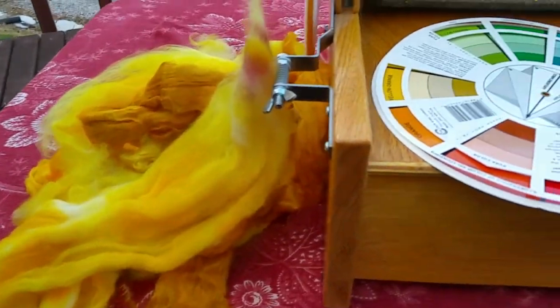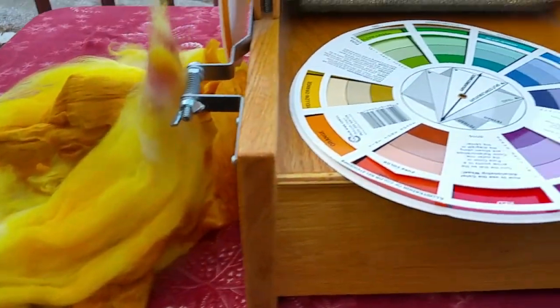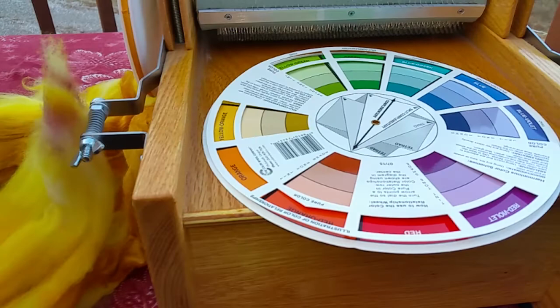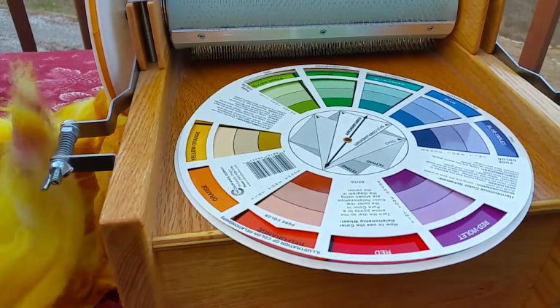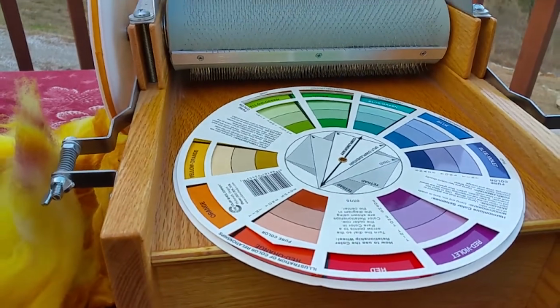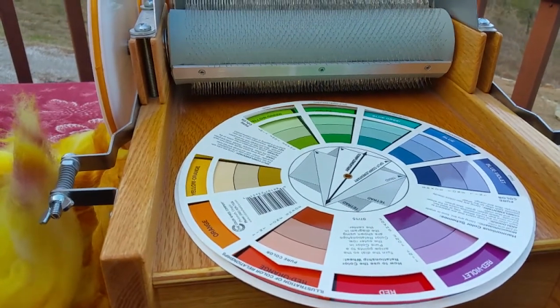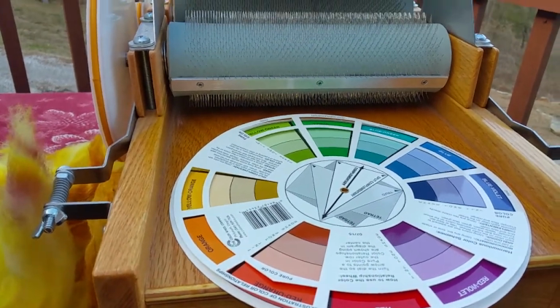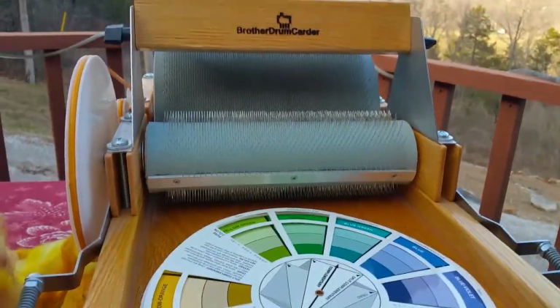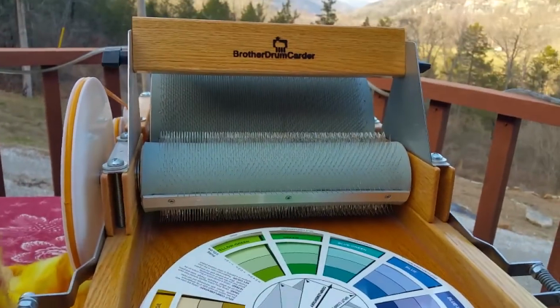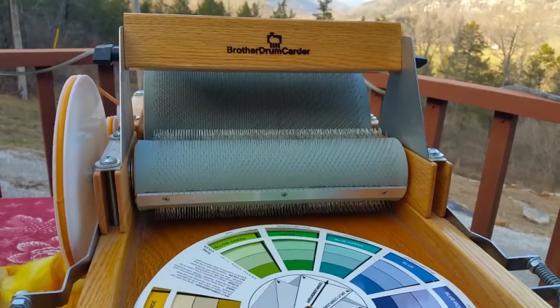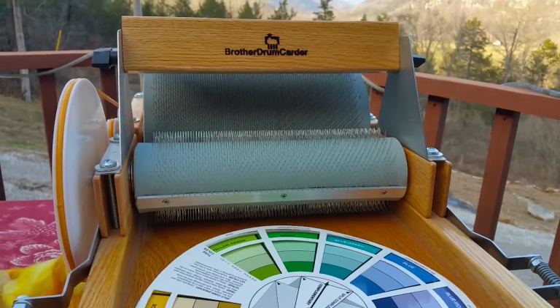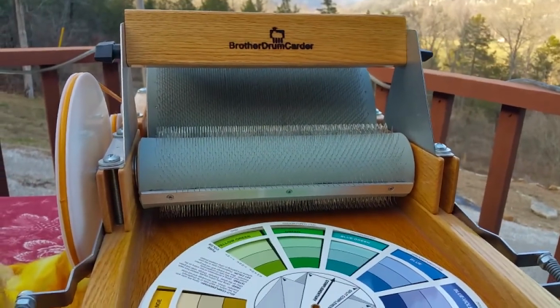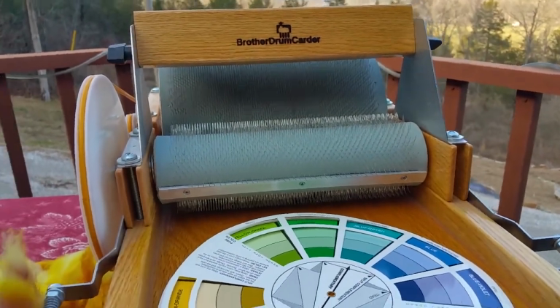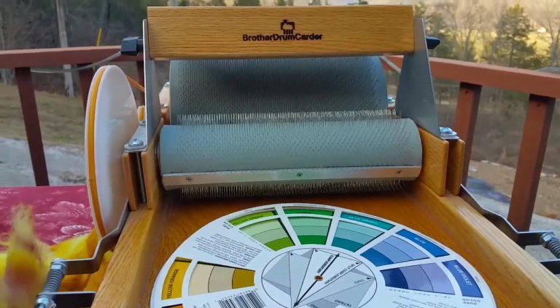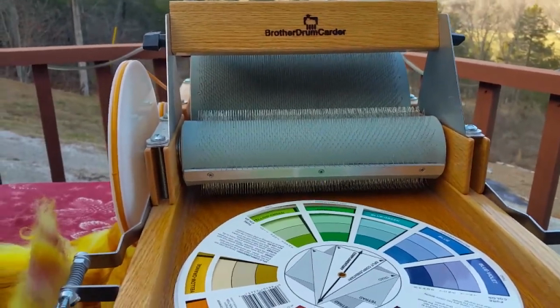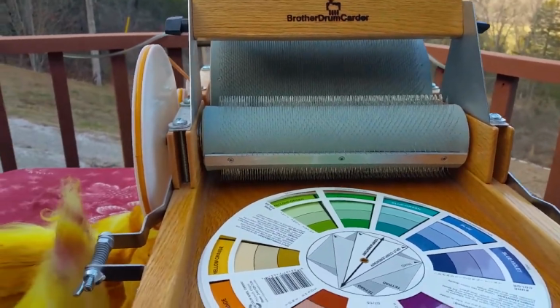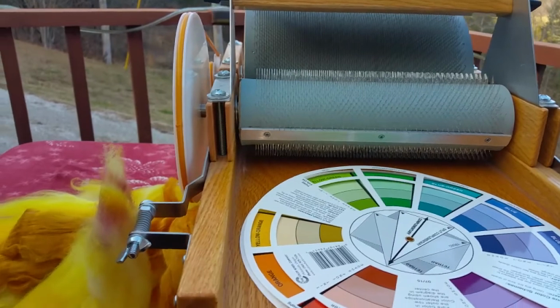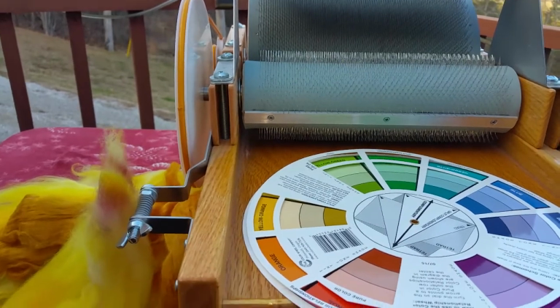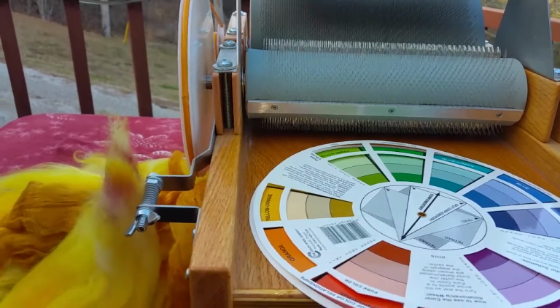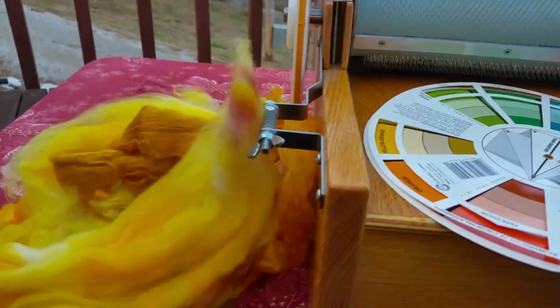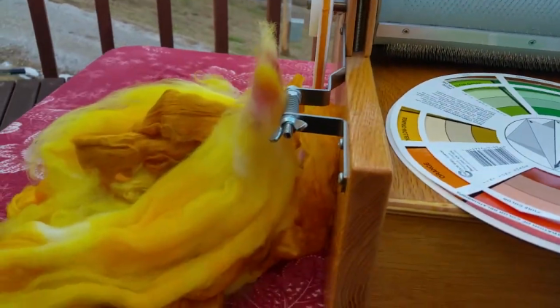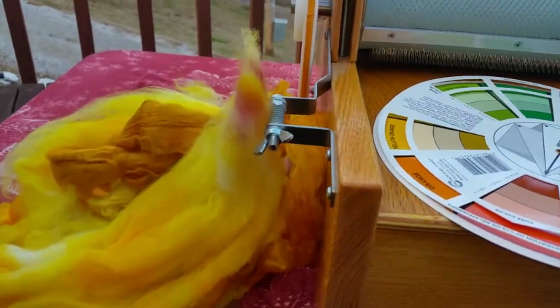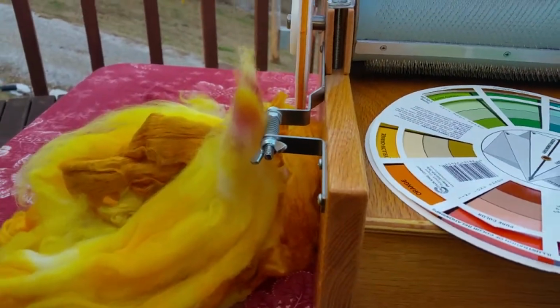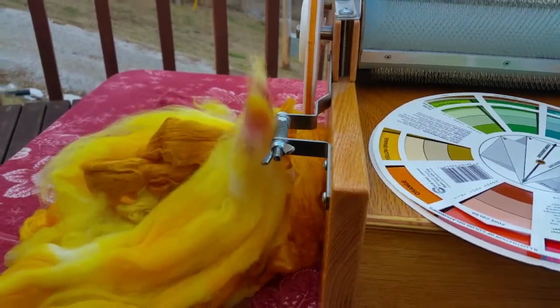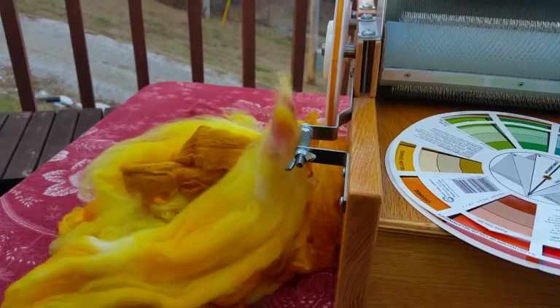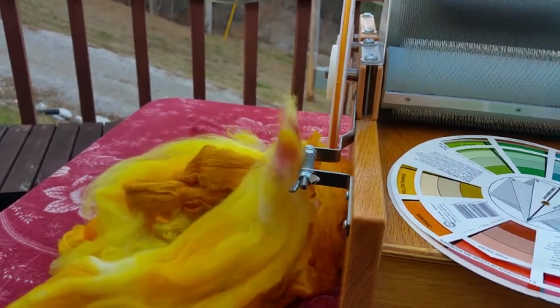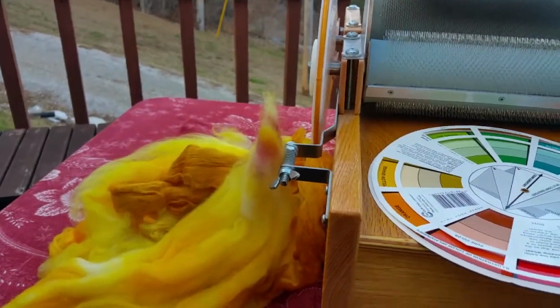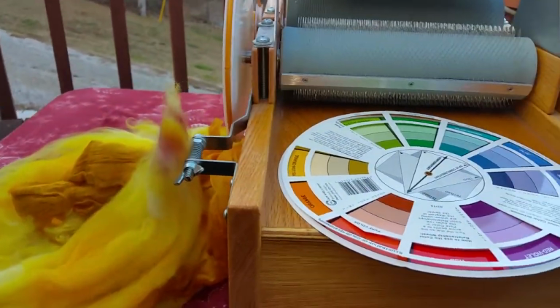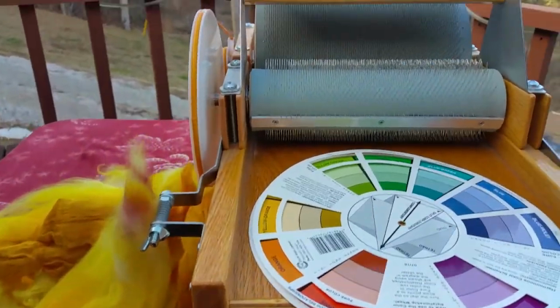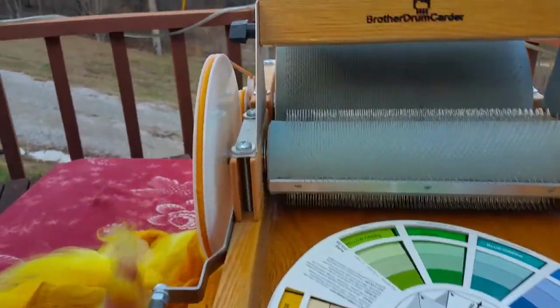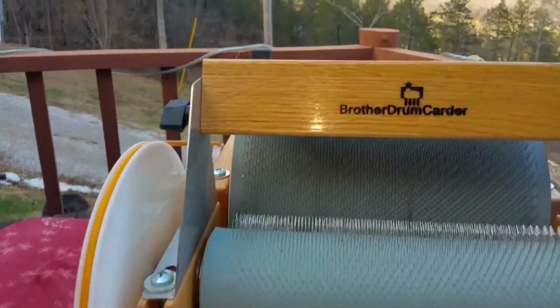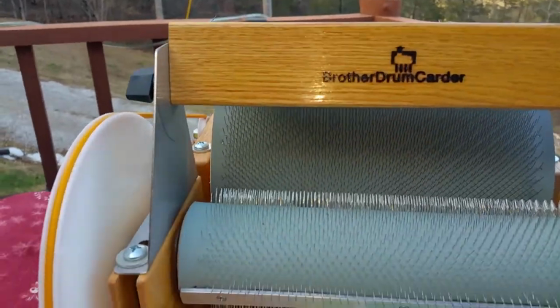I'm going to show you the carder in action, just do it one-handed this time. Now, there's a misconception among a lot of people out there about what a carder does.